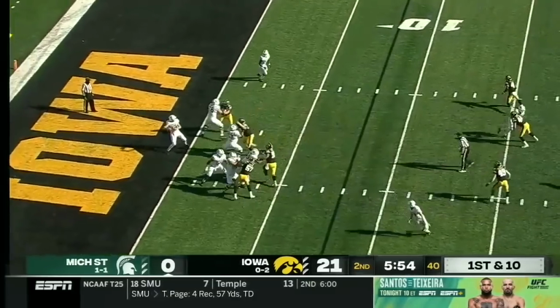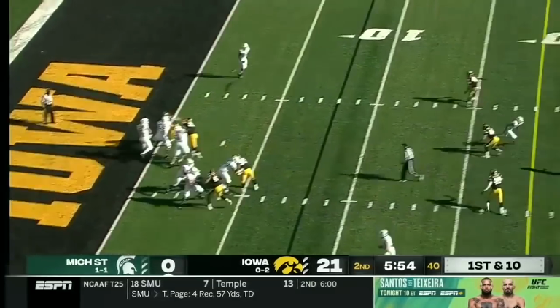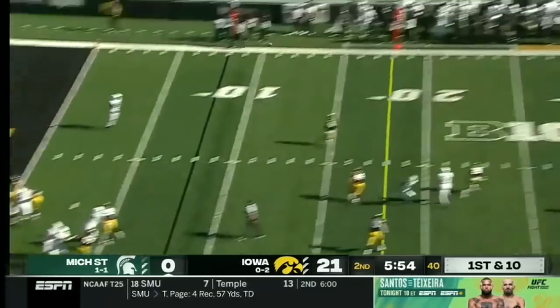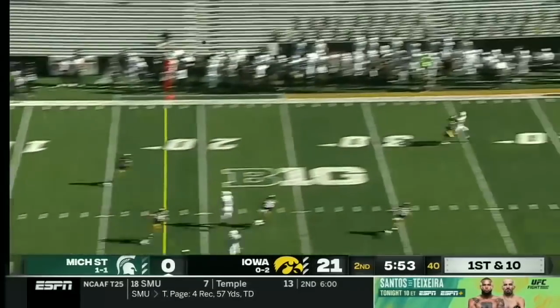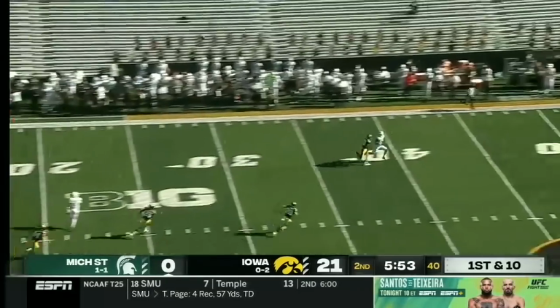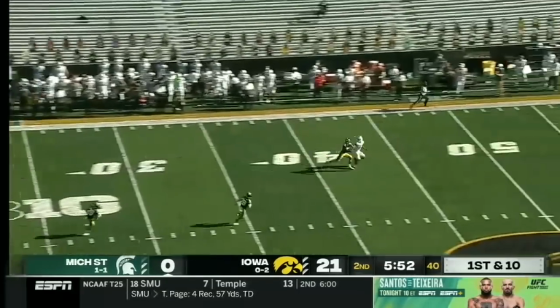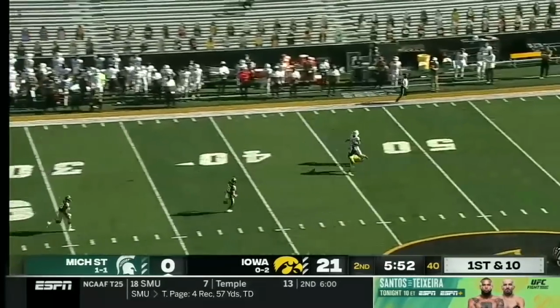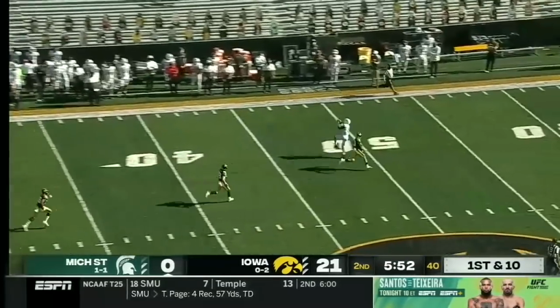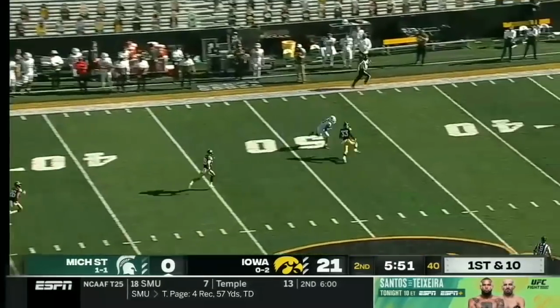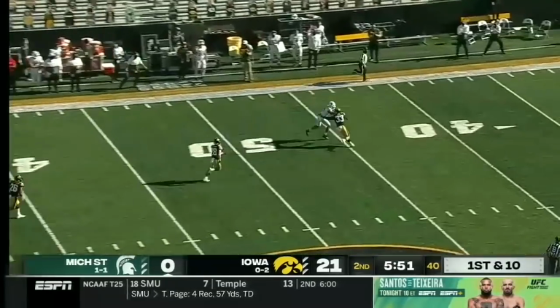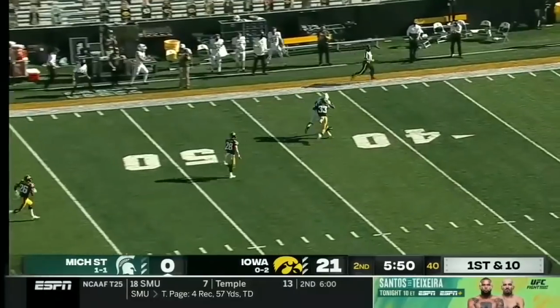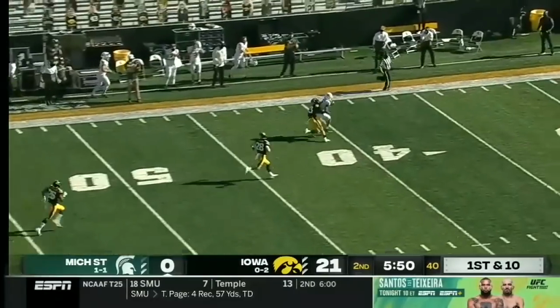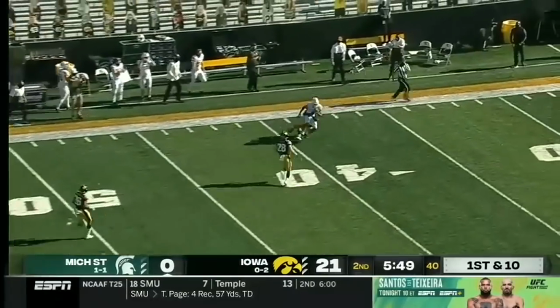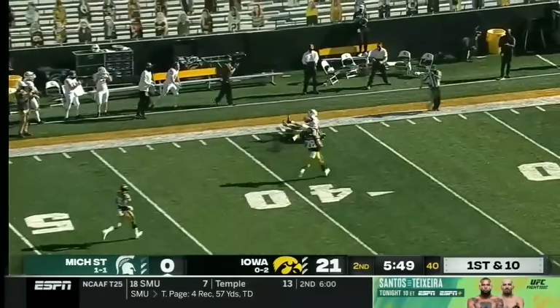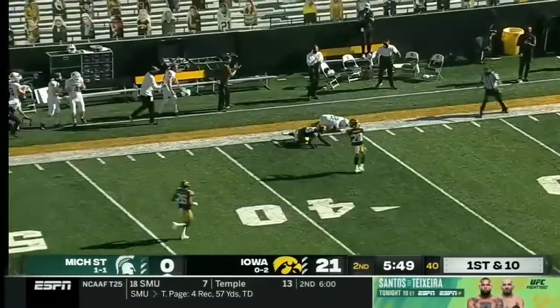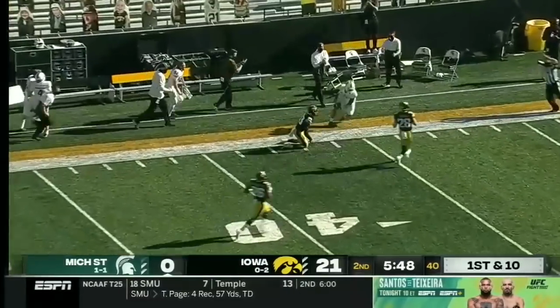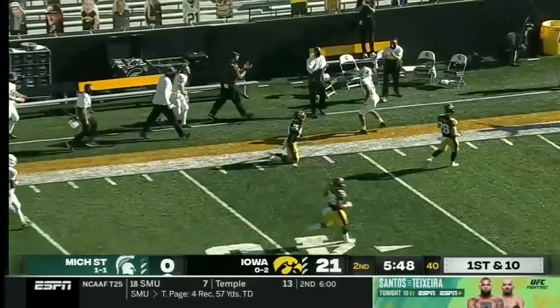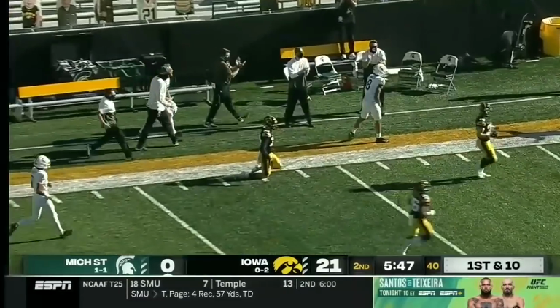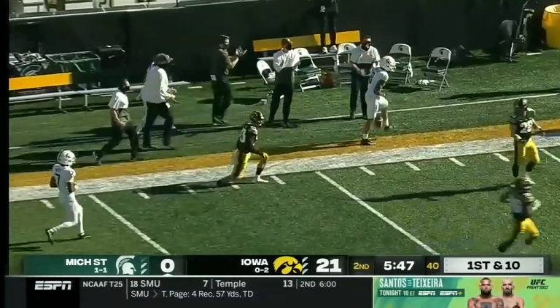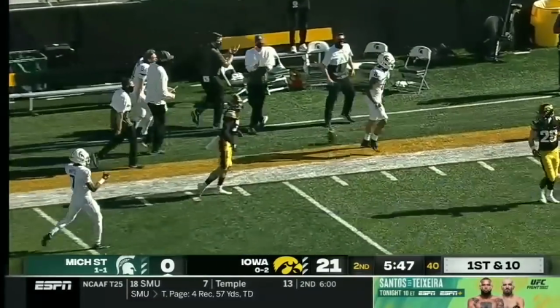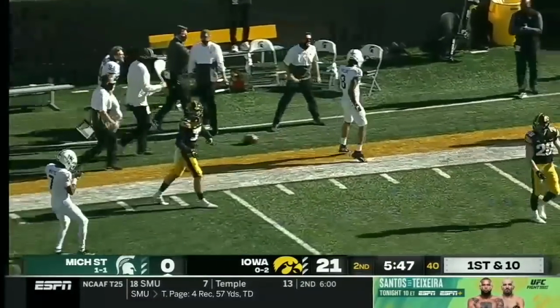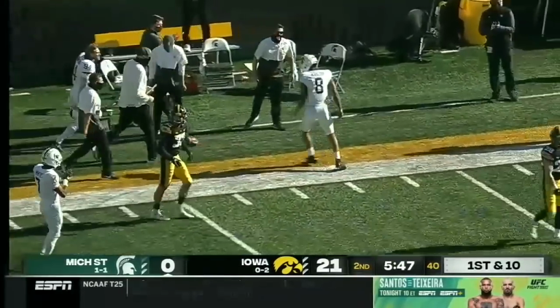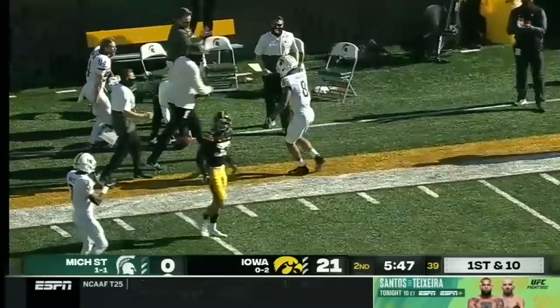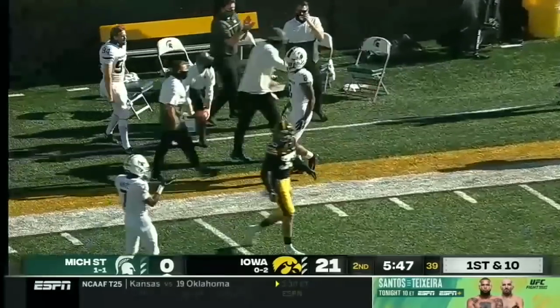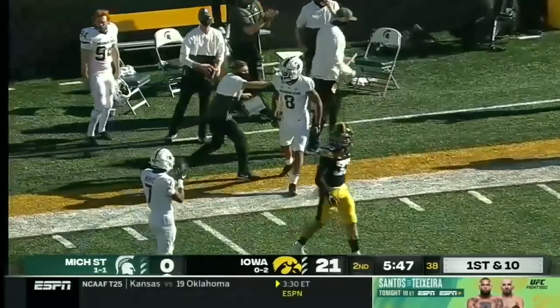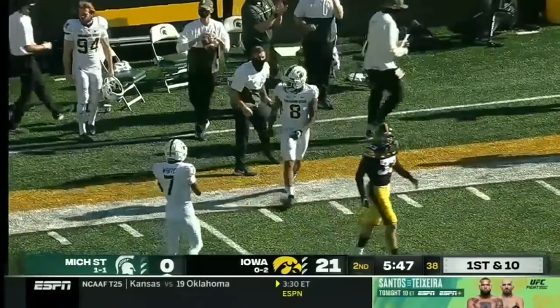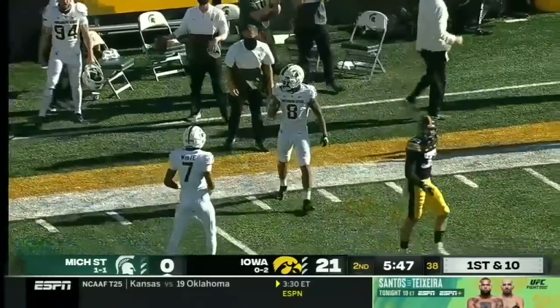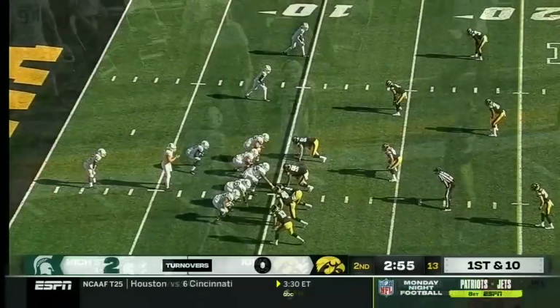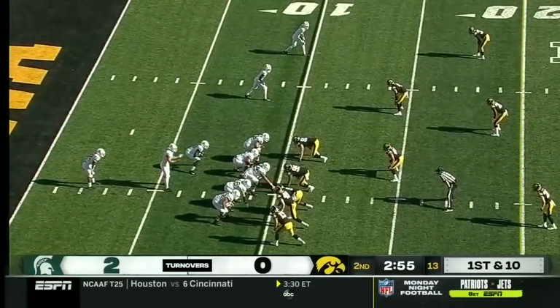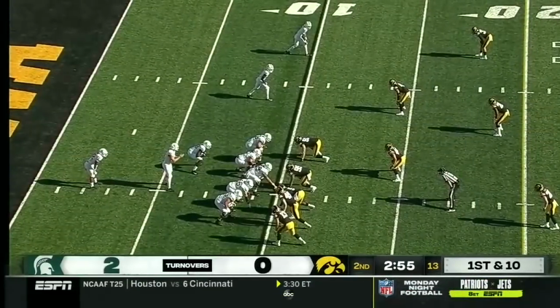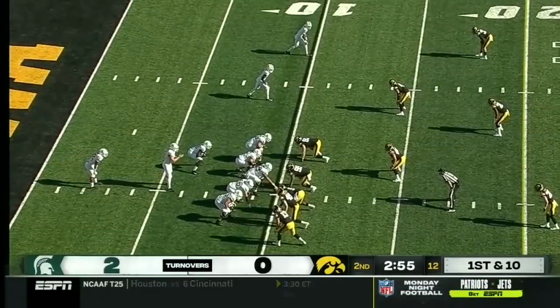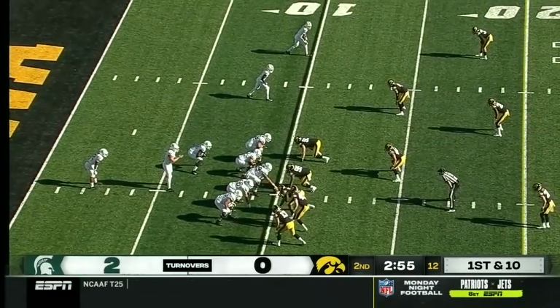Throwing from the end zone, here's the first shot downfield — man-to-man coverage — and that's what they've been looking for. Jalen Naylor gets it all the way down inside the 40-yard line of Iowa. That made it into the halftime rundown.